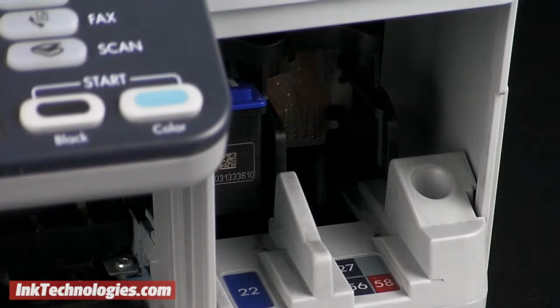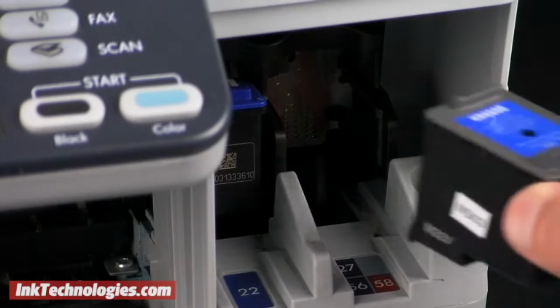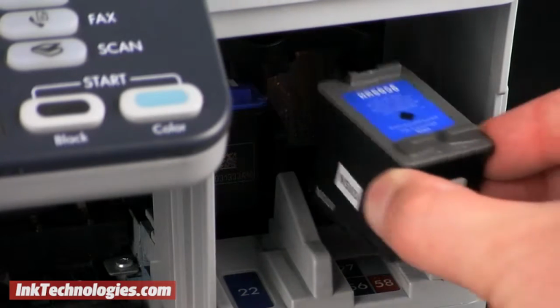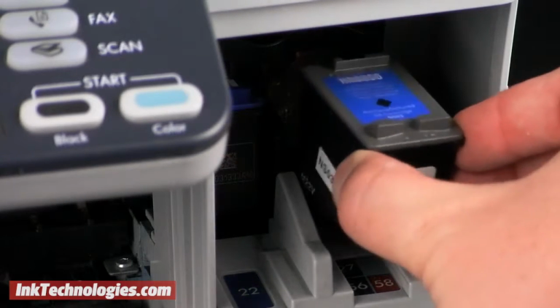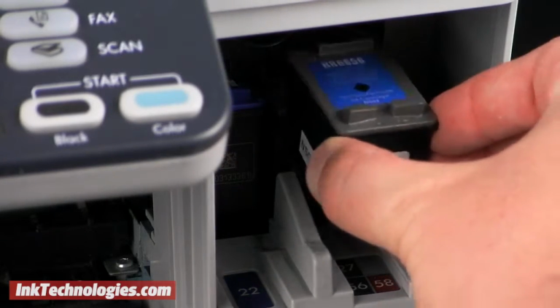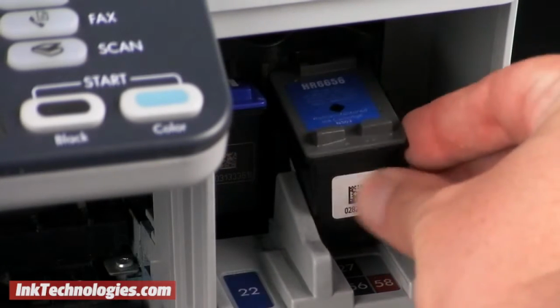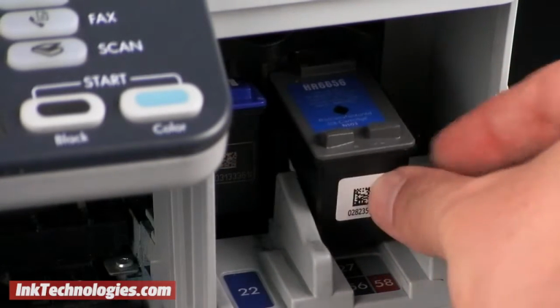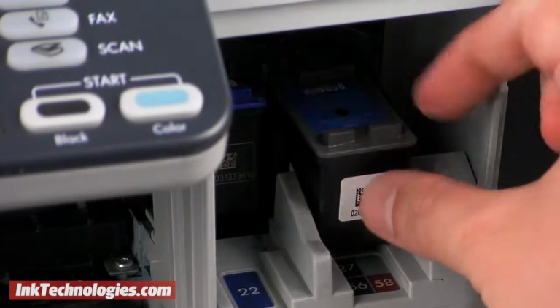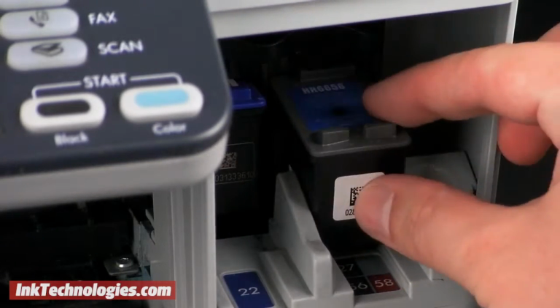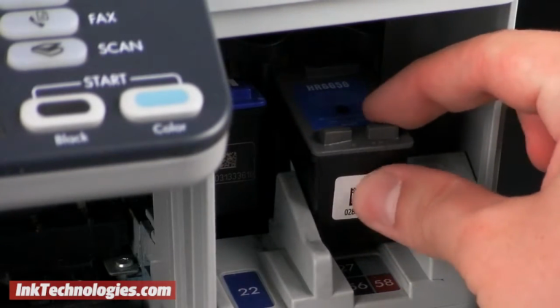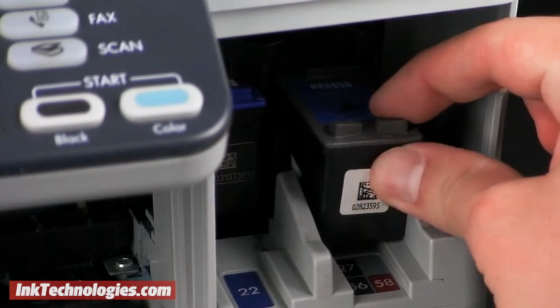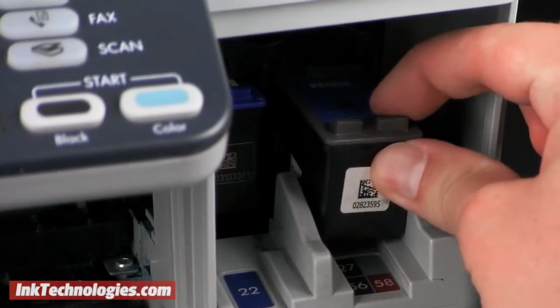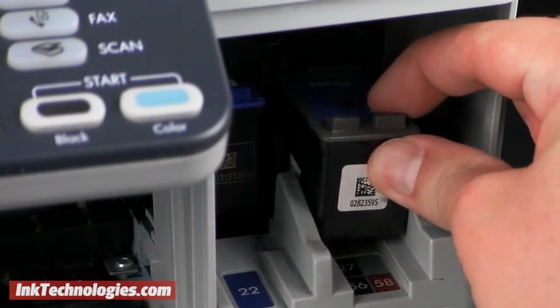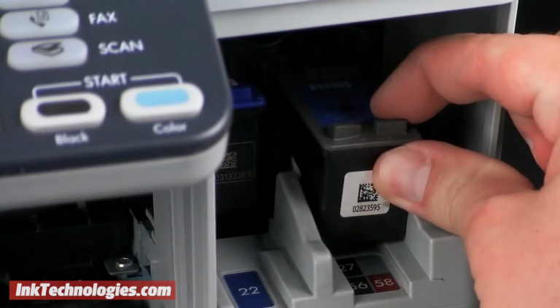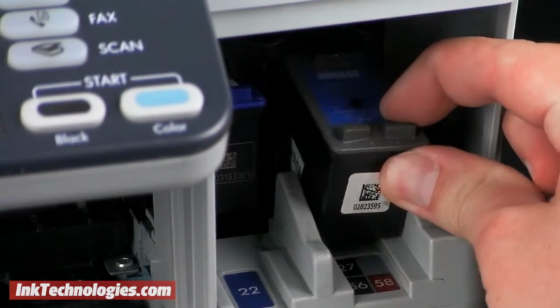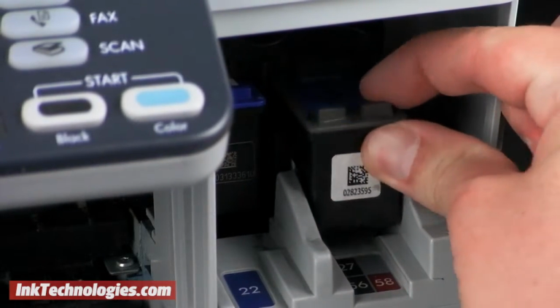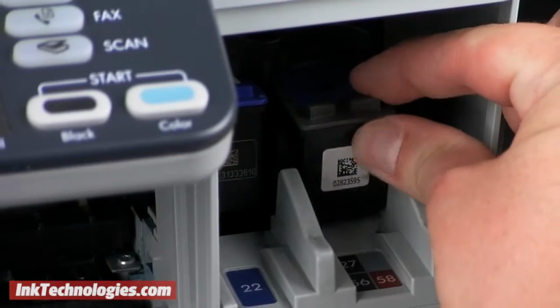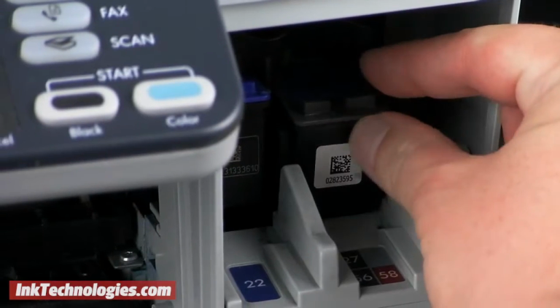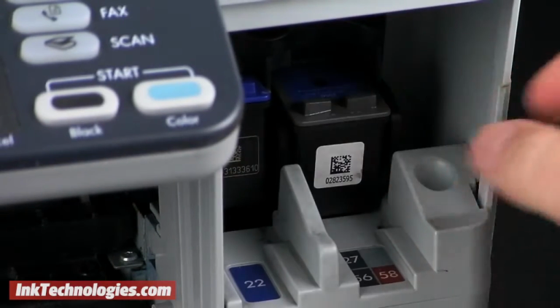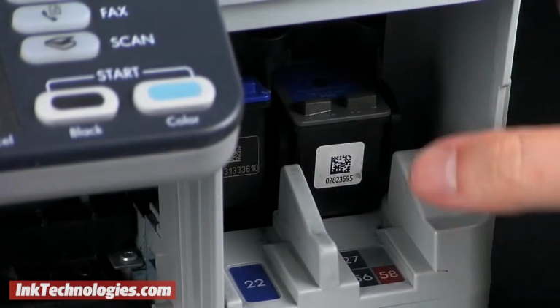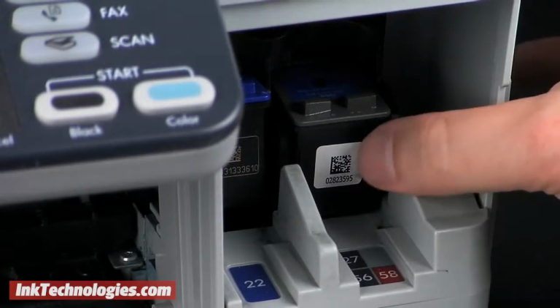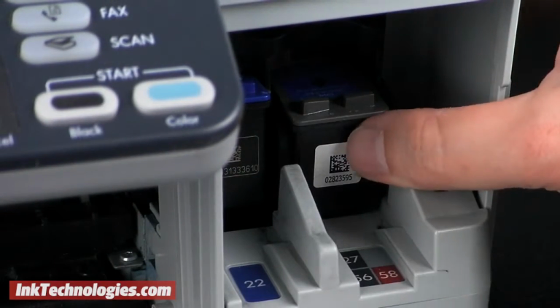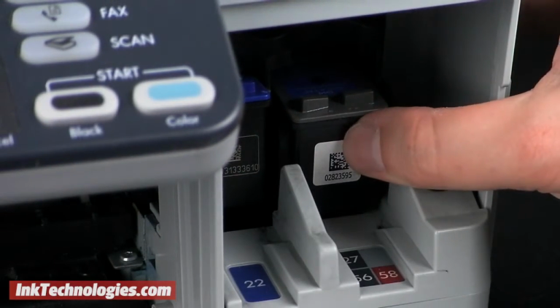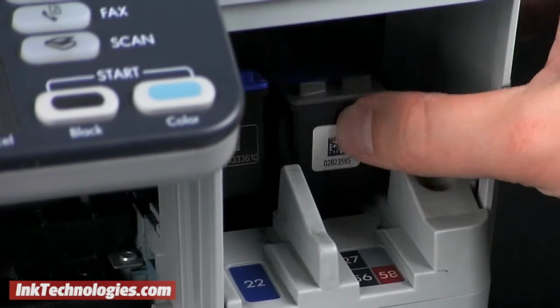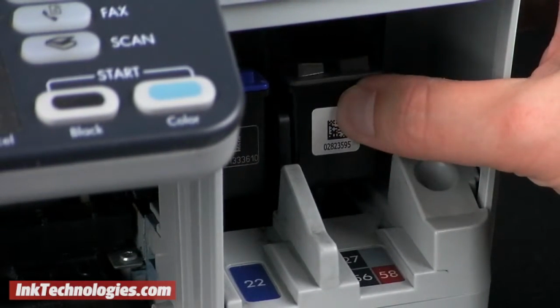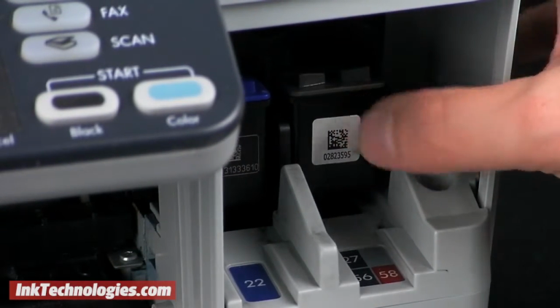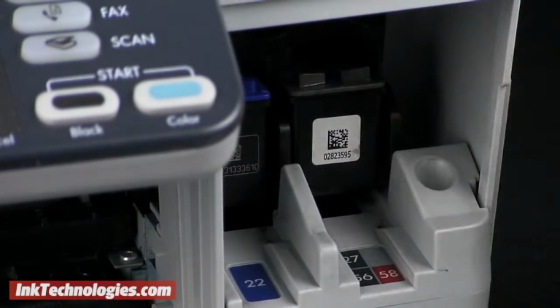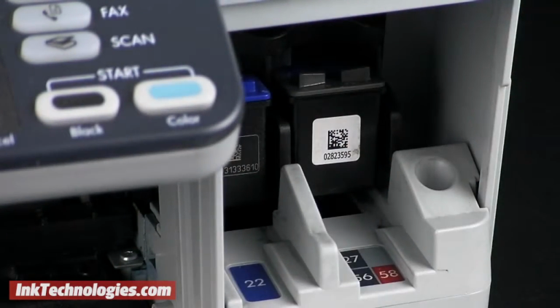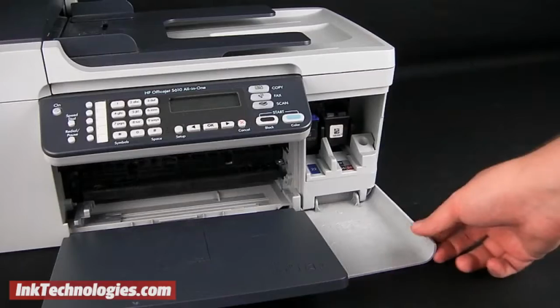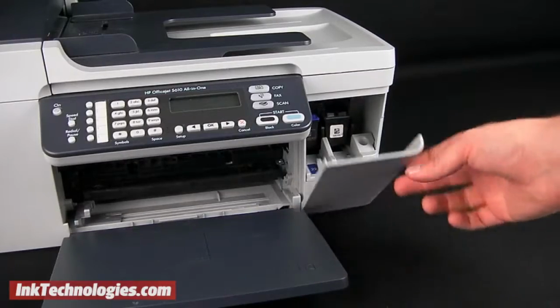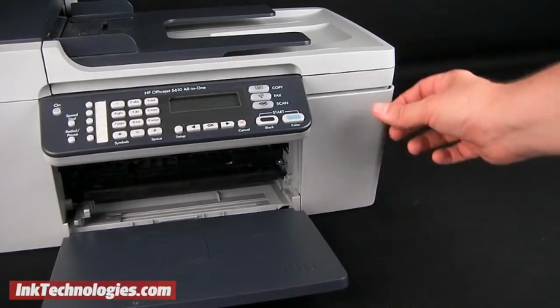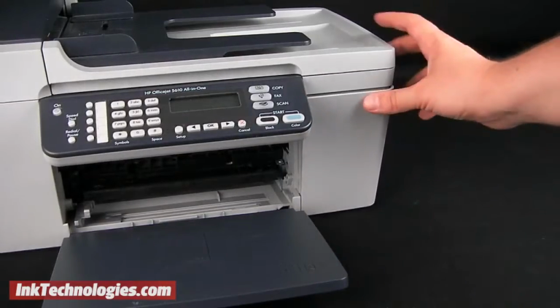Align the new 5608 cartridge and slide it backward to lock it into place. You may need to apply more pressure until you feel it tilt upward and lock. Finish by closing the access panel.